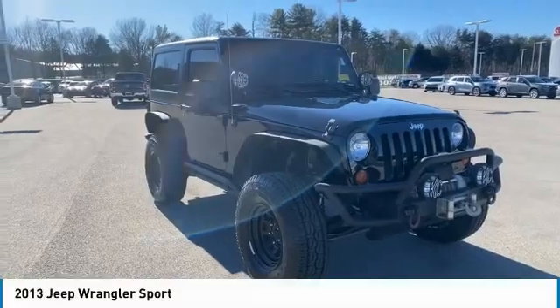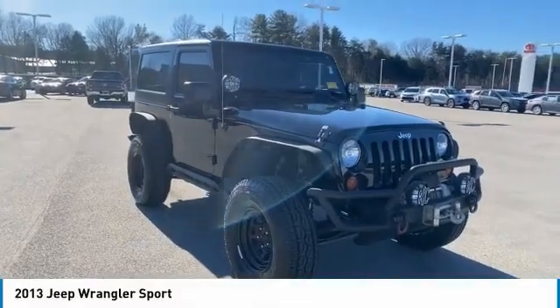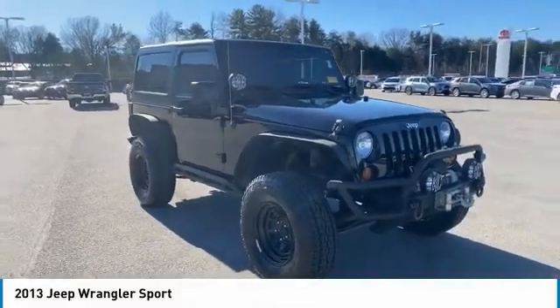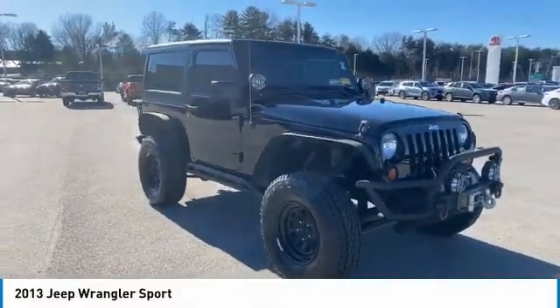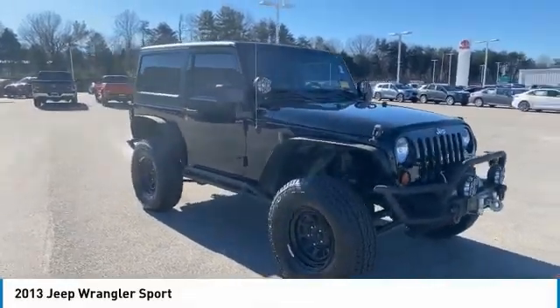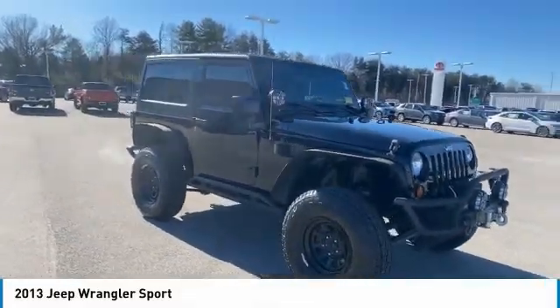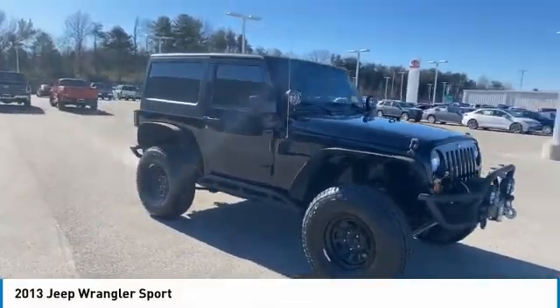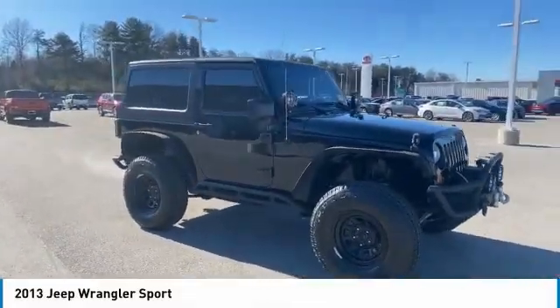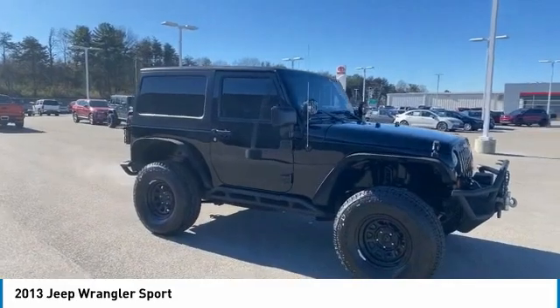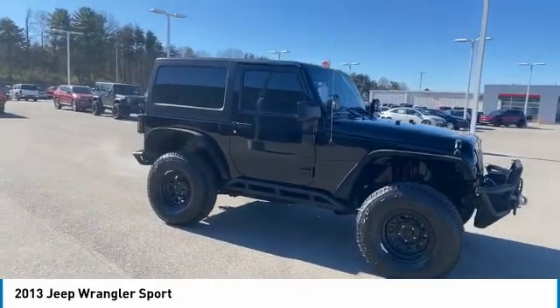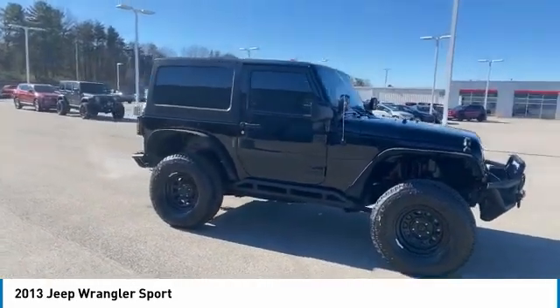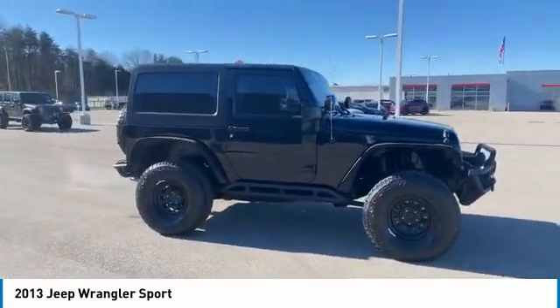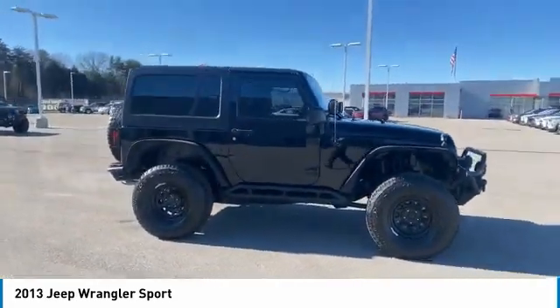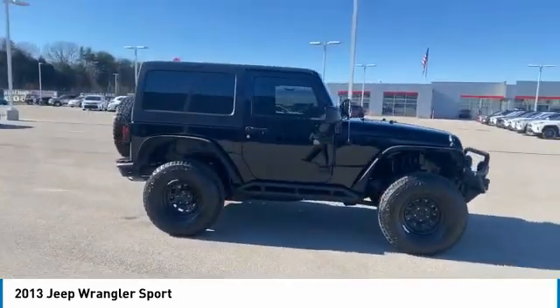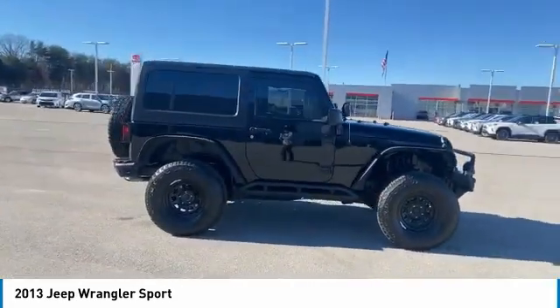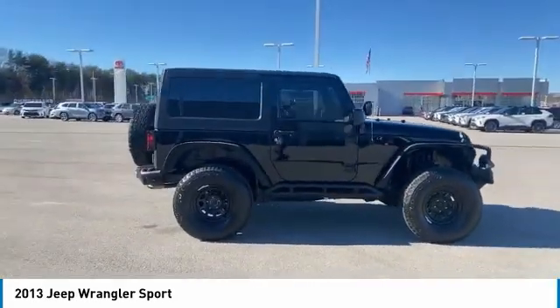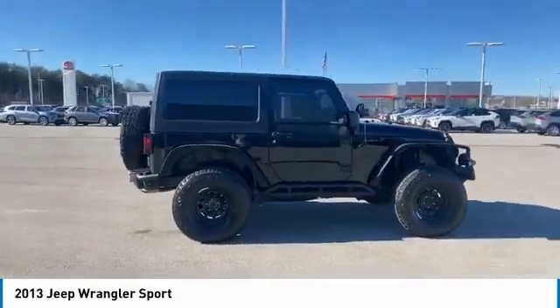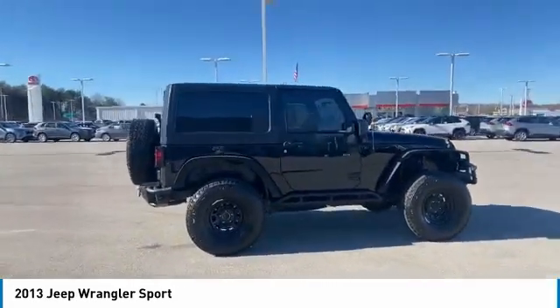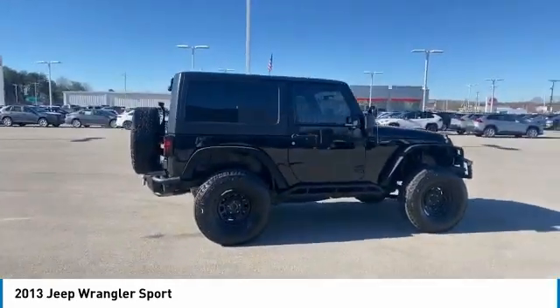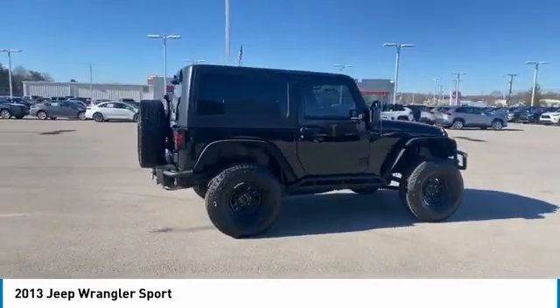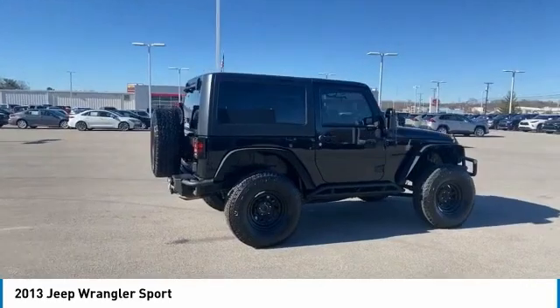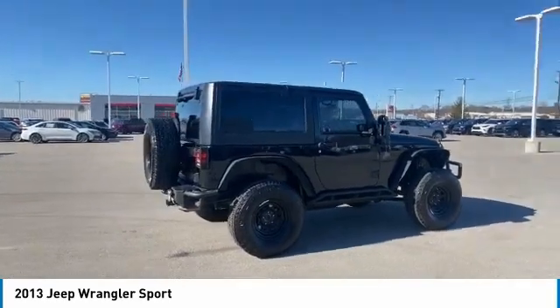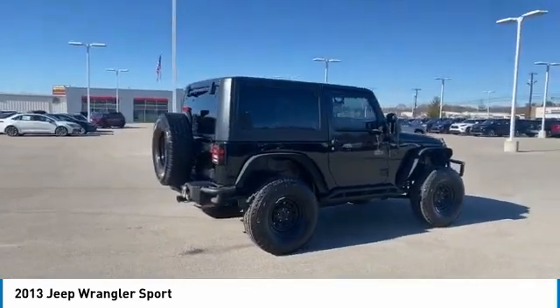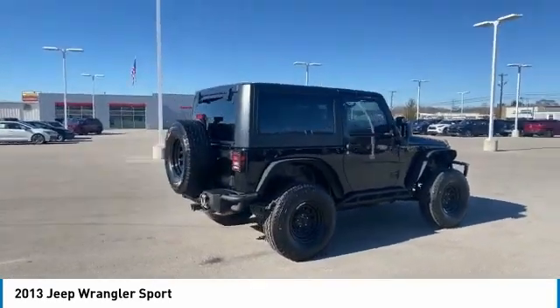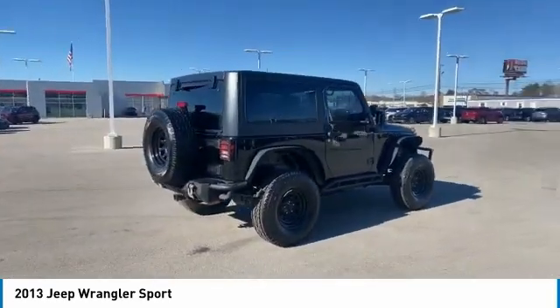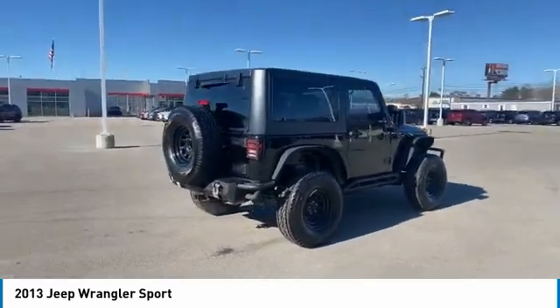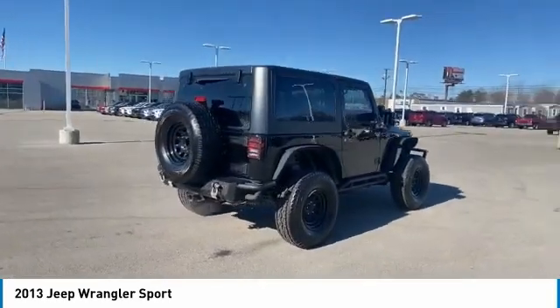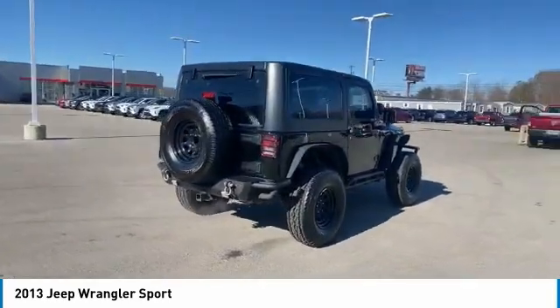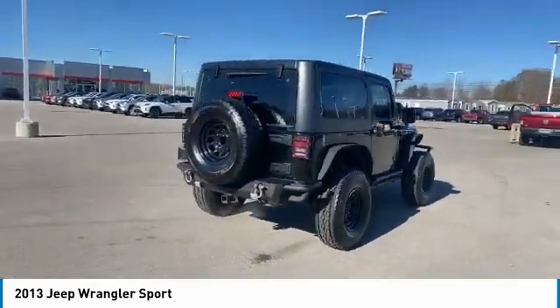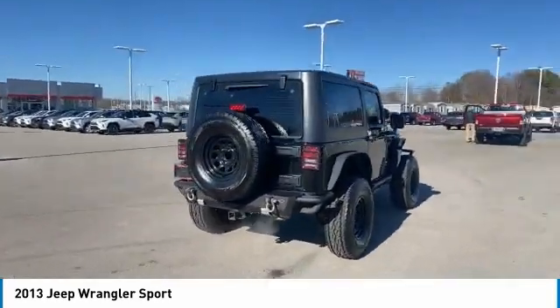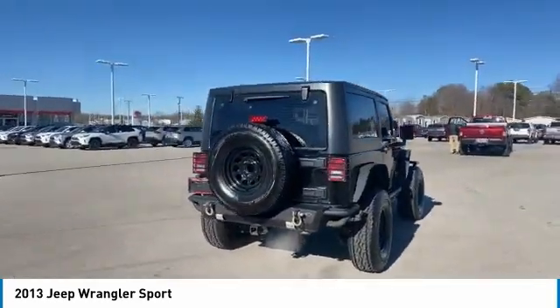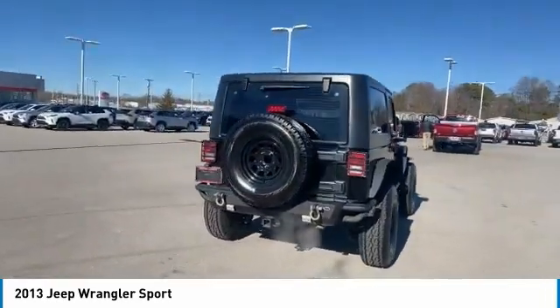Come test drive the 2013 Wrangler. Few vehicles are better off-road than a Jeep Wrangler. This is the one that started it all. Traceable to the original Jeep, the Wrangler is the very symbol of off-road capability.